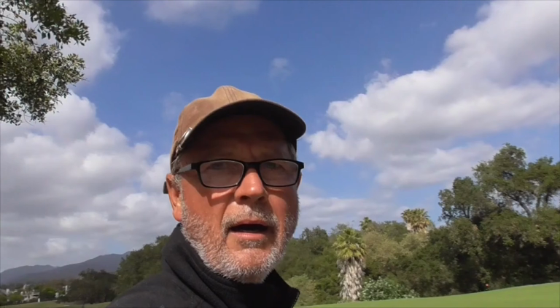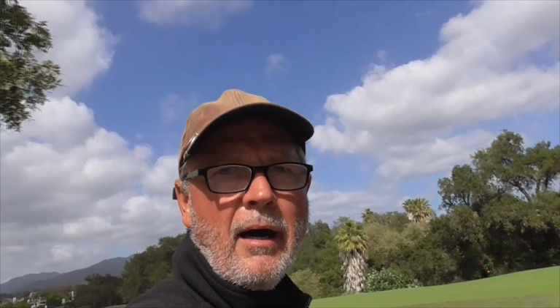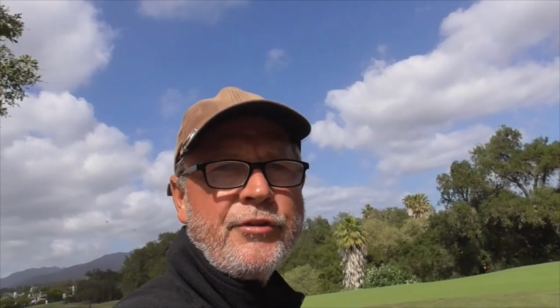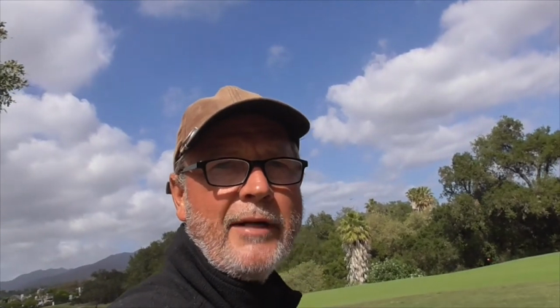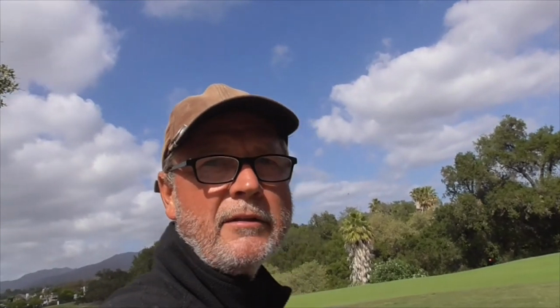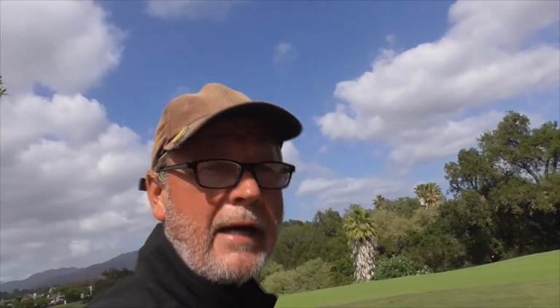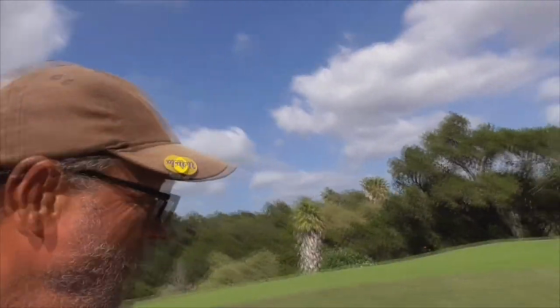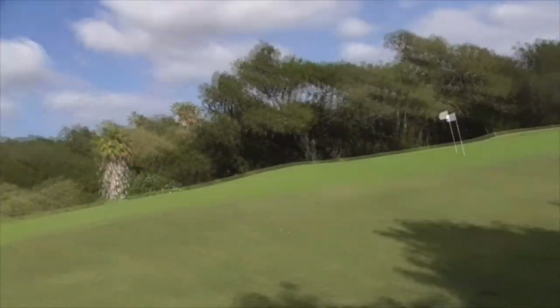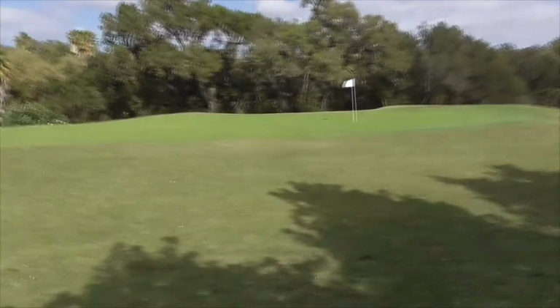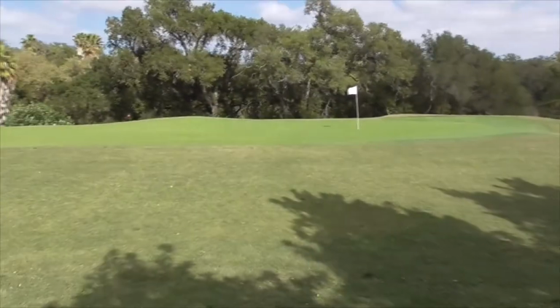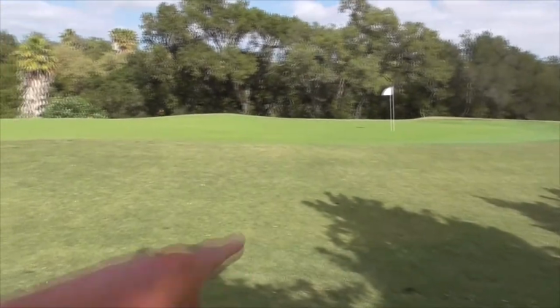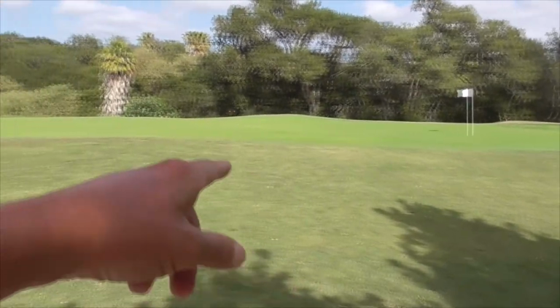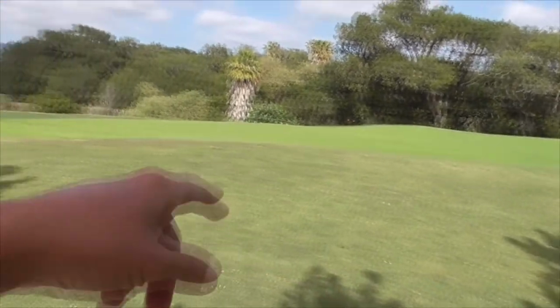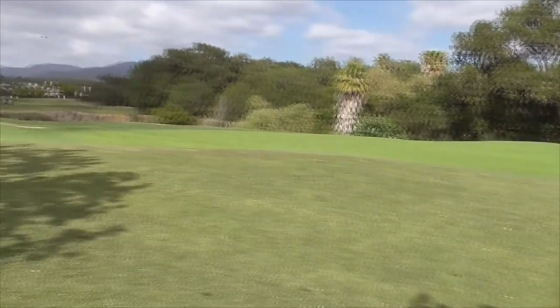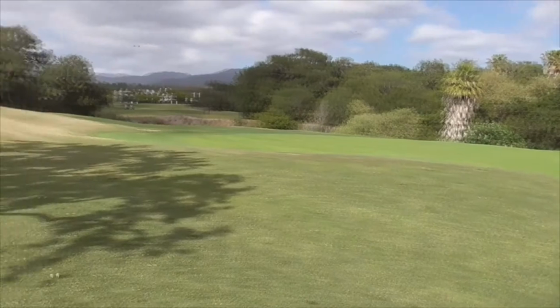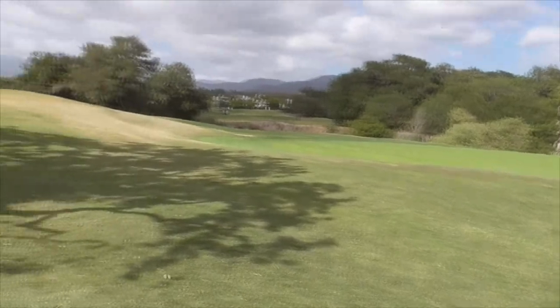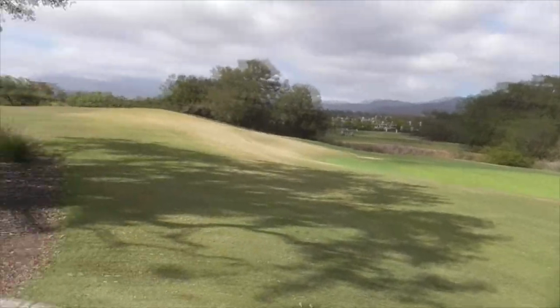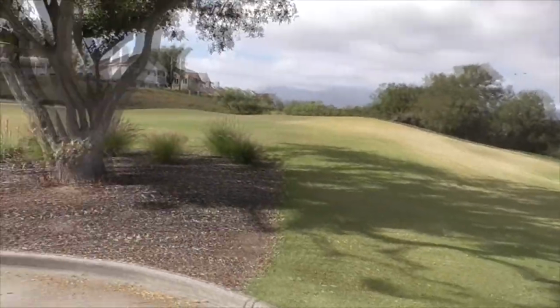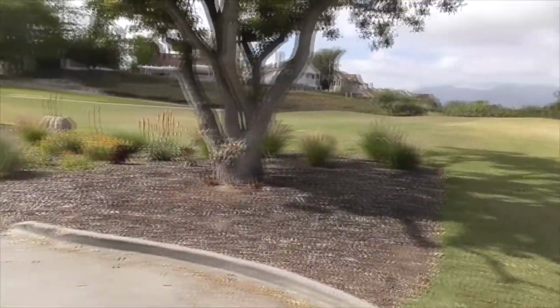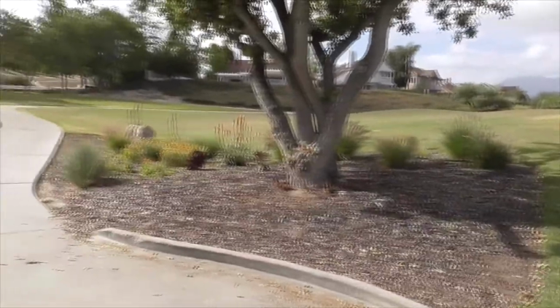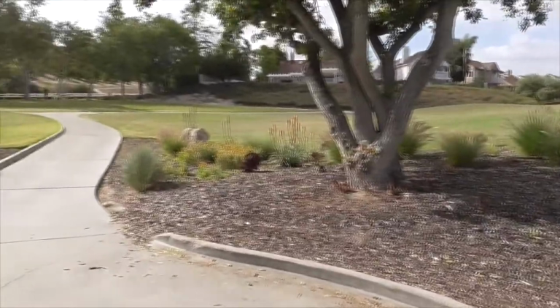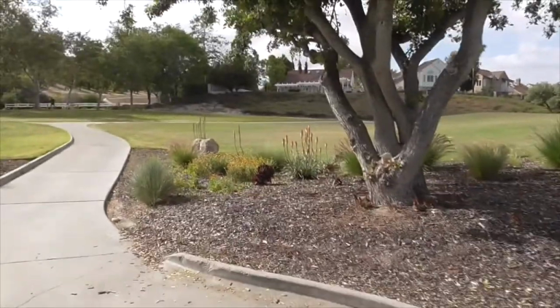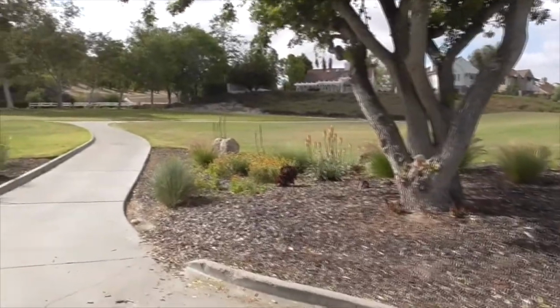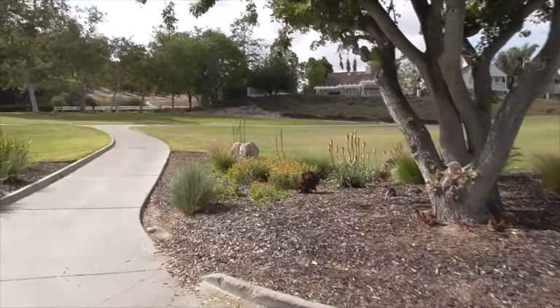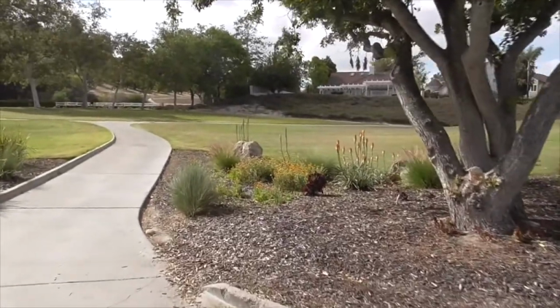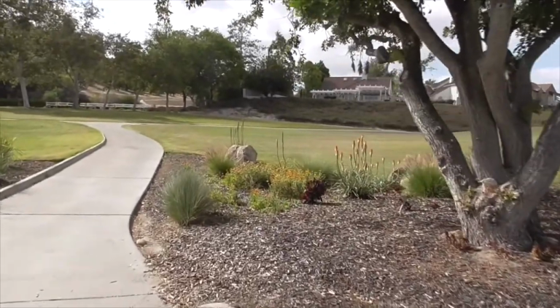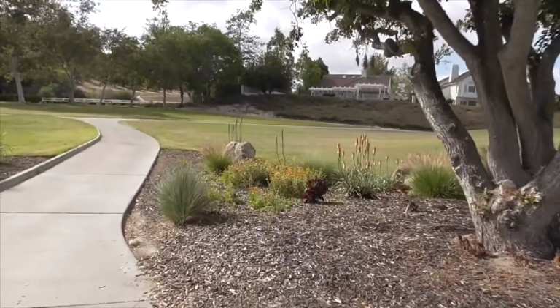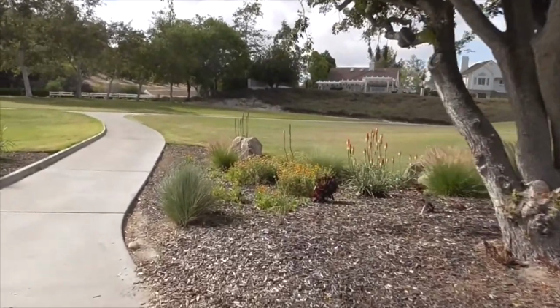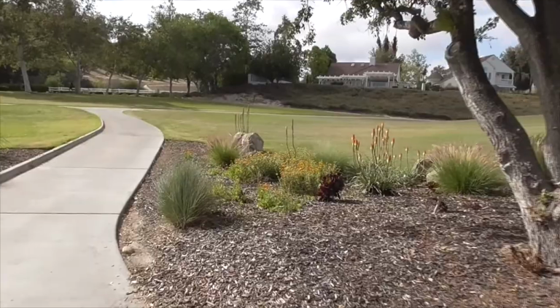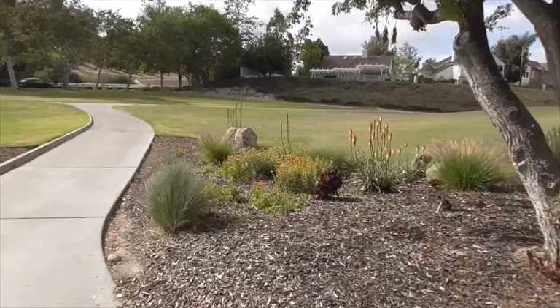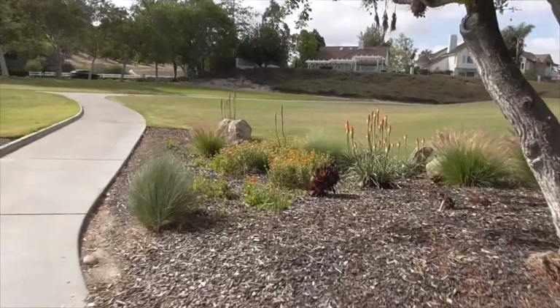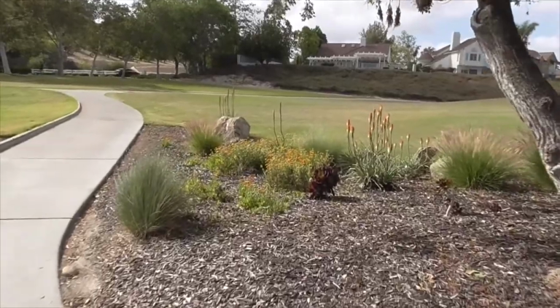Hi, it's another great day in Cota de Casa. I'm on the 15th green of our North golf course and over here in our planter garden area I've got a new plant for us.